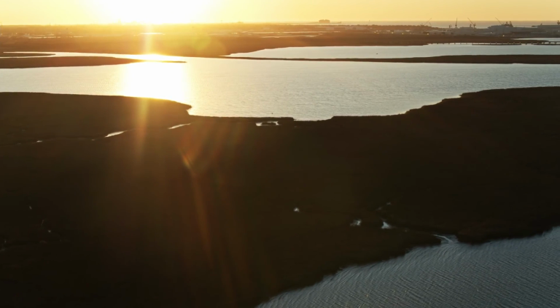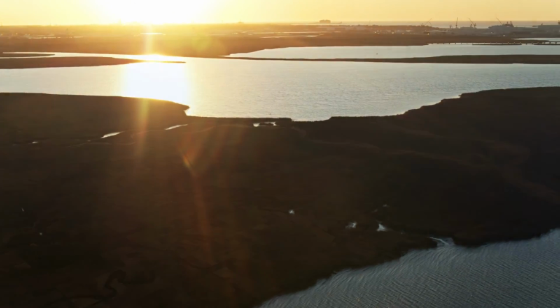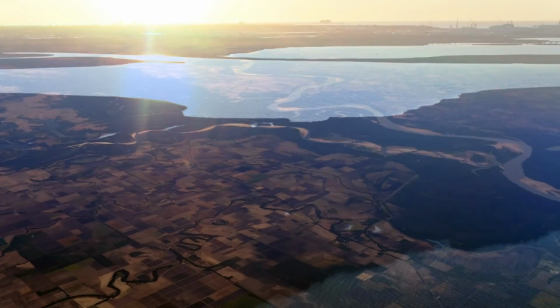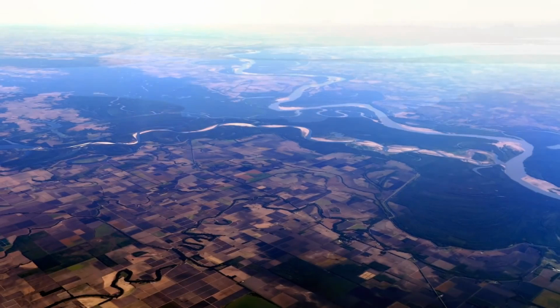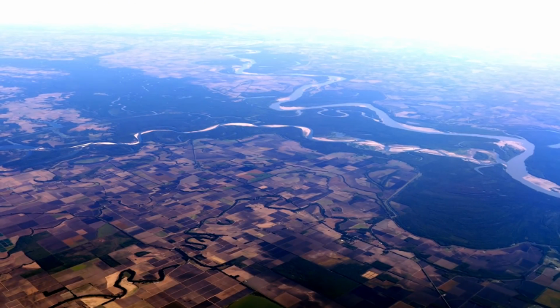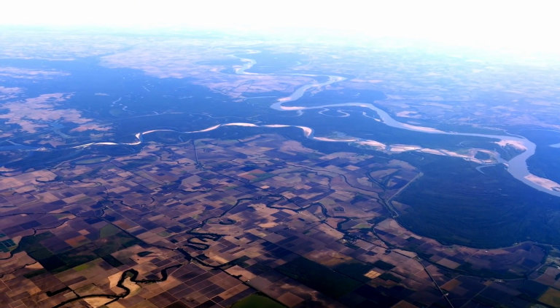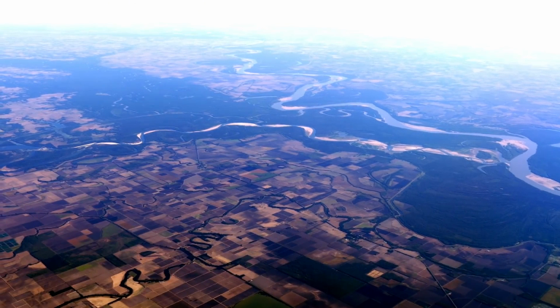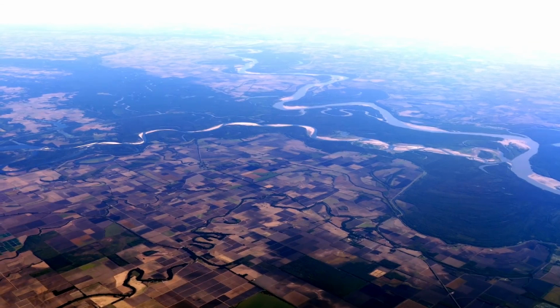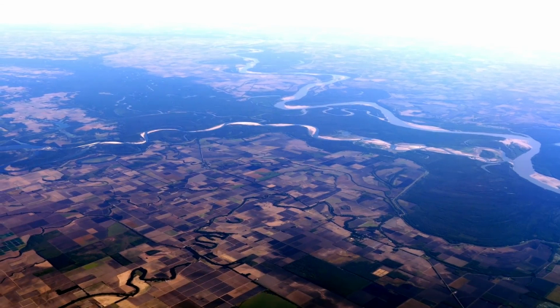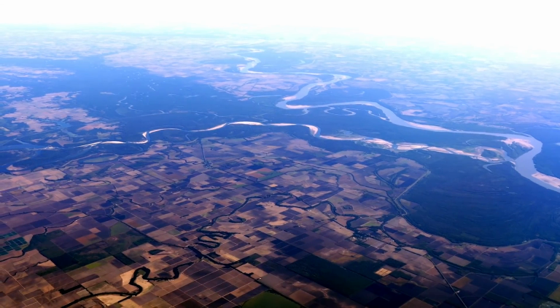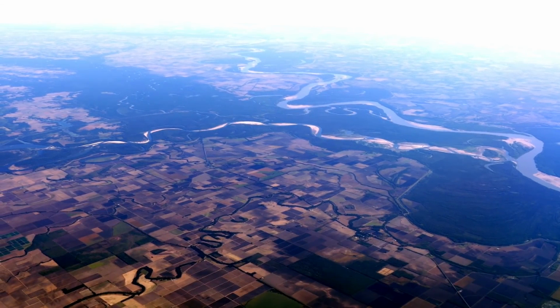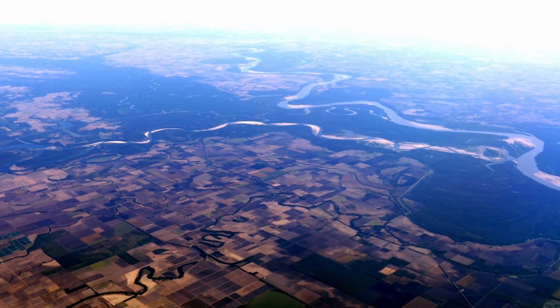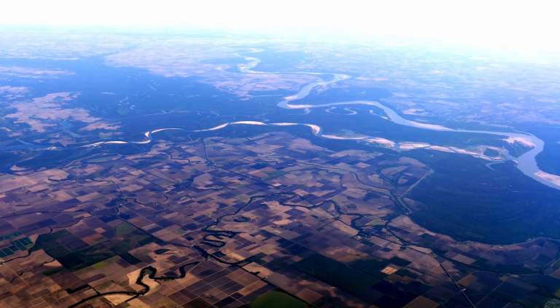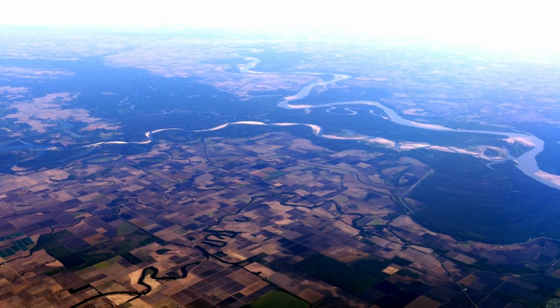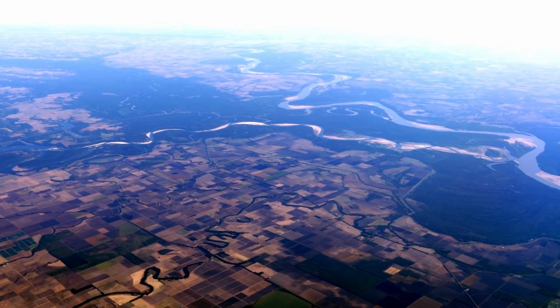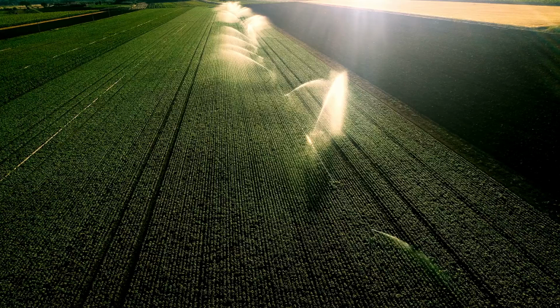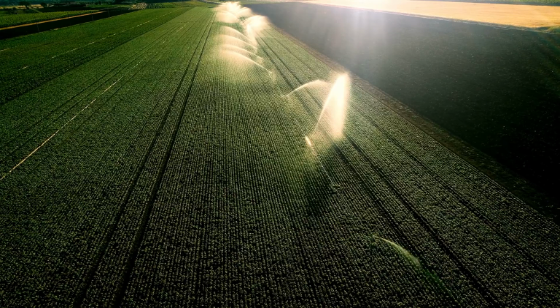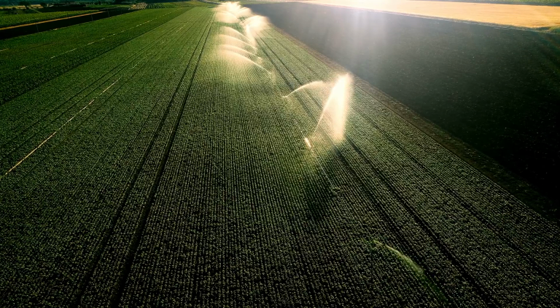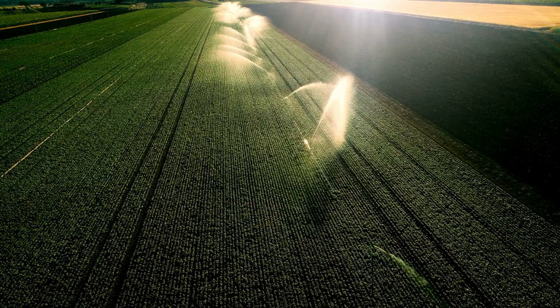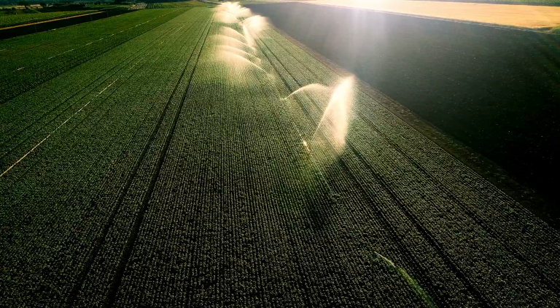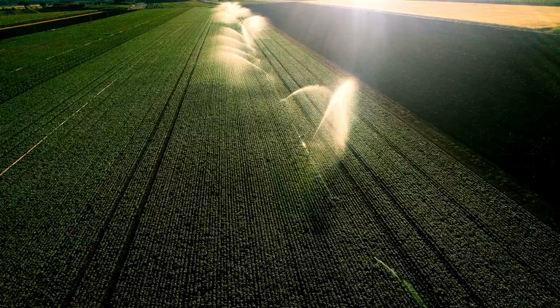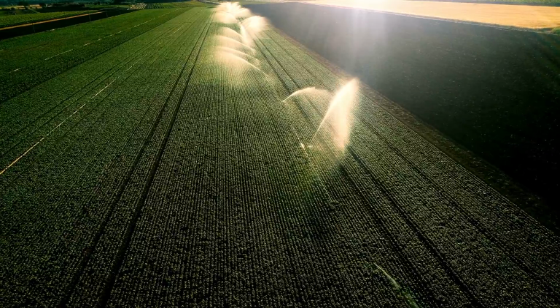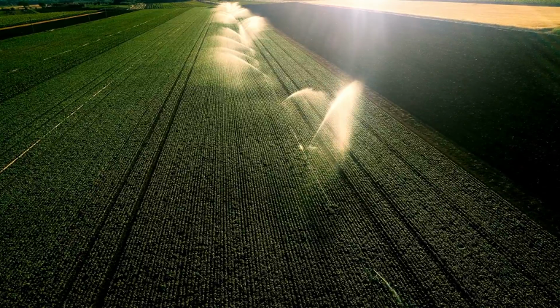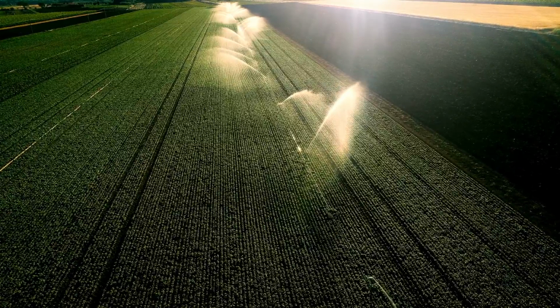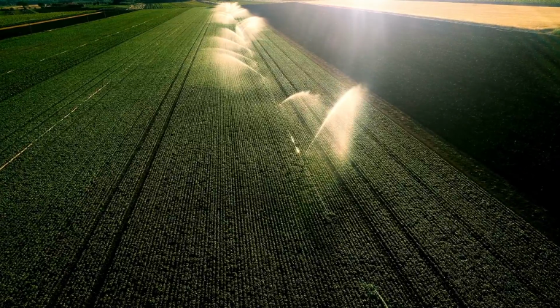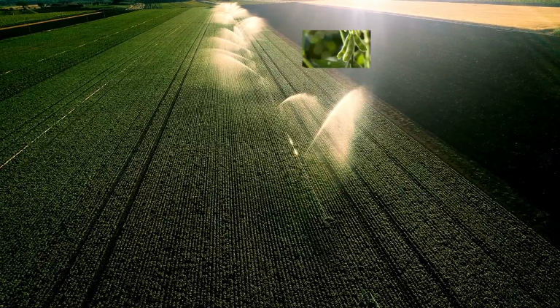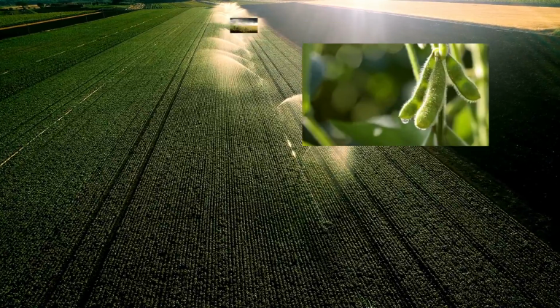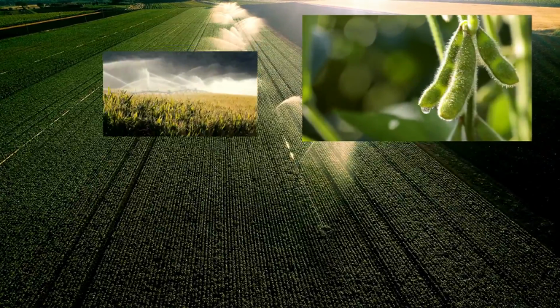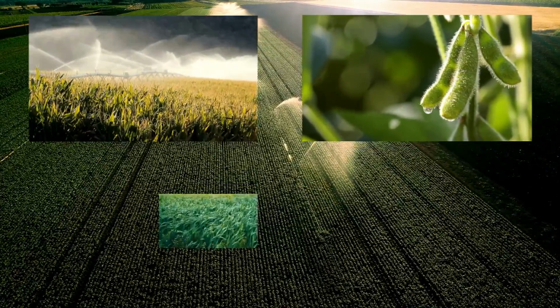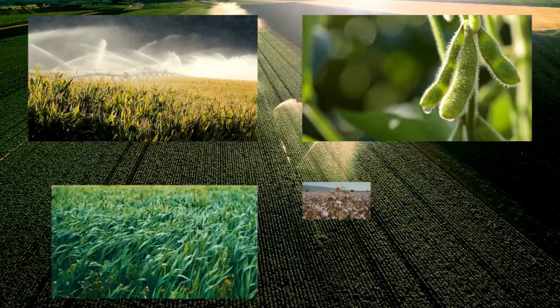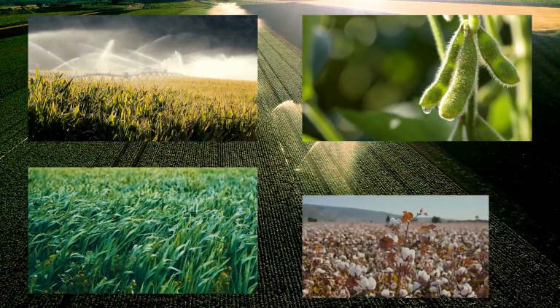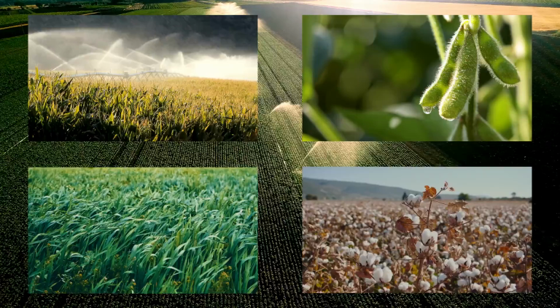The landscape in this region consists of an extensive low and flat alluvial plain that's dominated by agriculture. Row crop agriculture is the major form of agriculture in this region and includes soybean, corn, rice, and cotton crops.